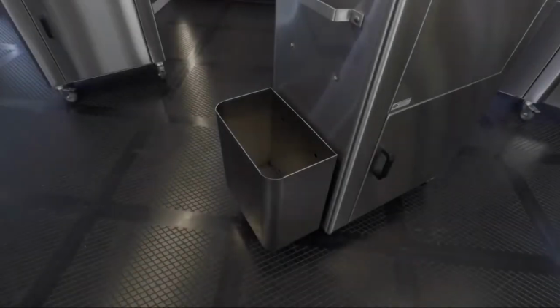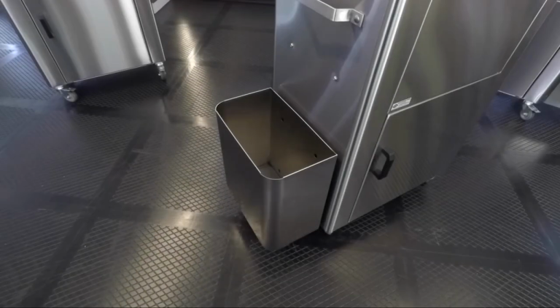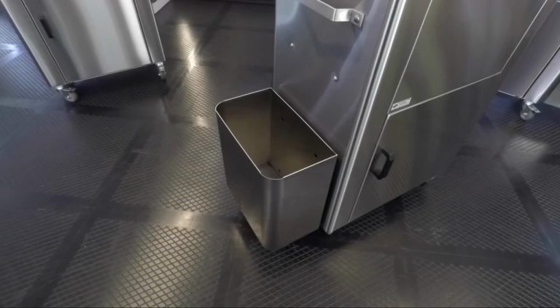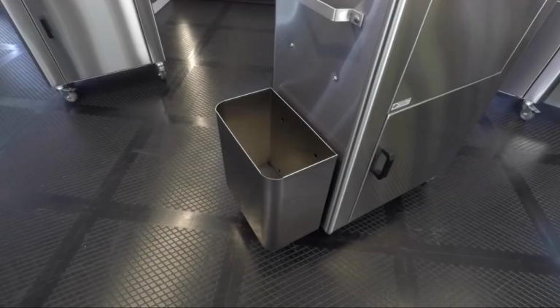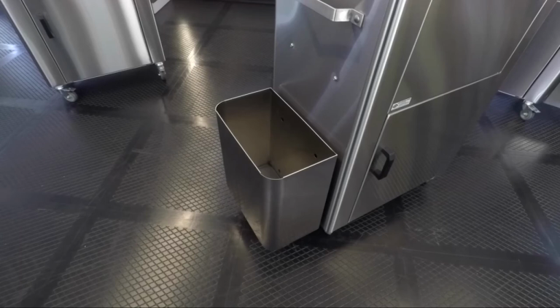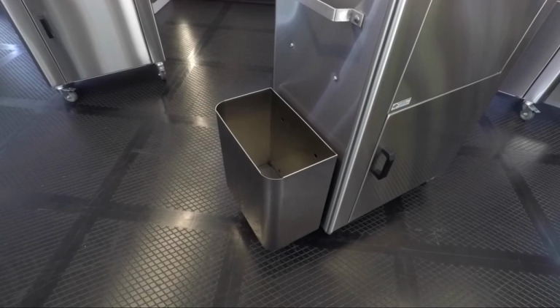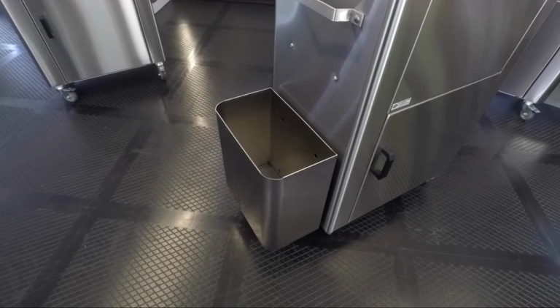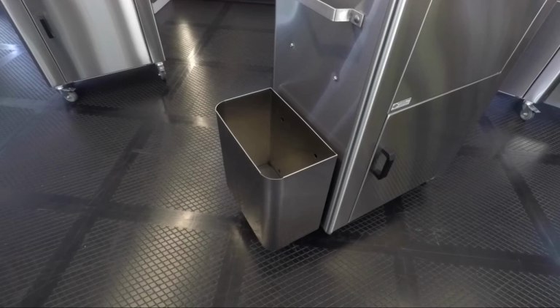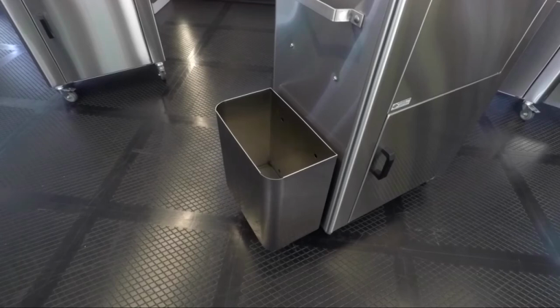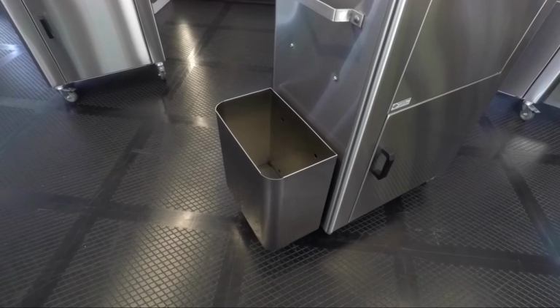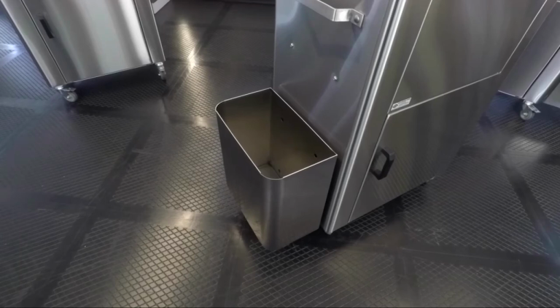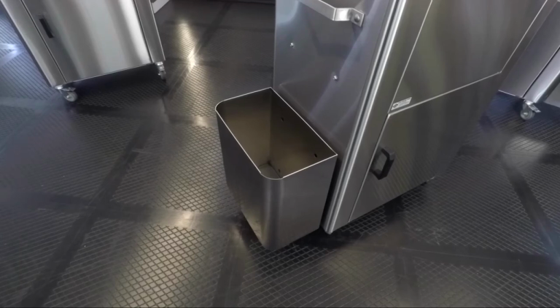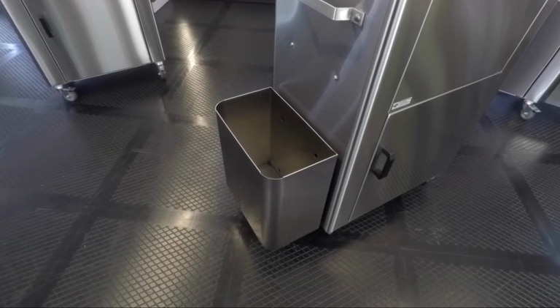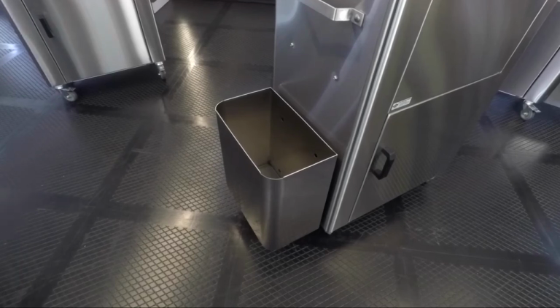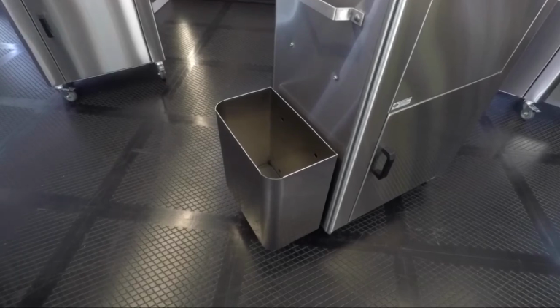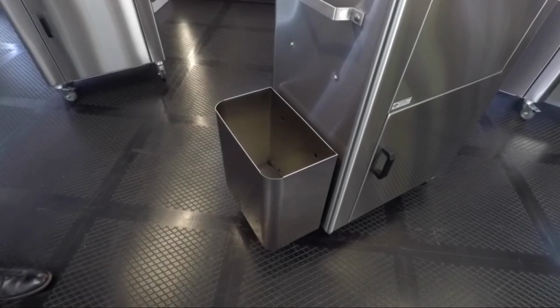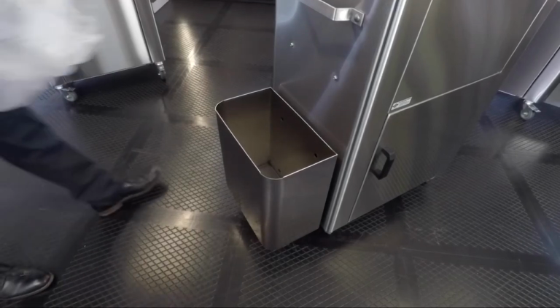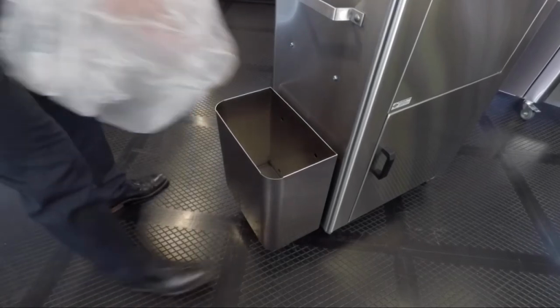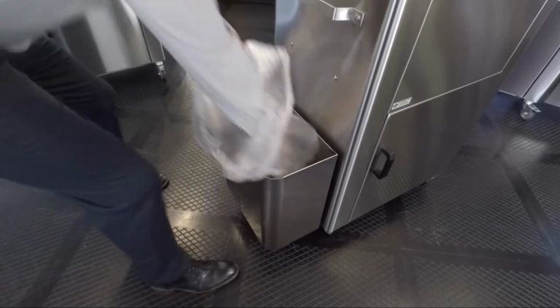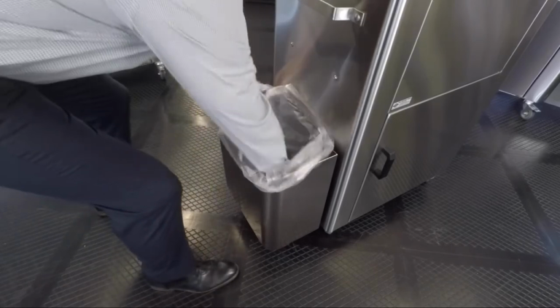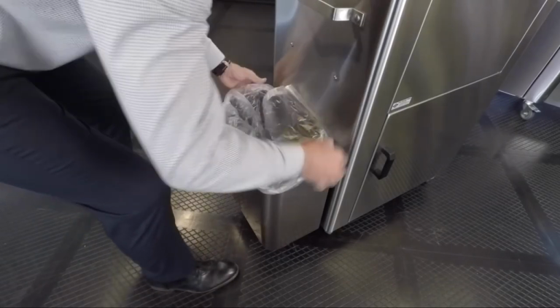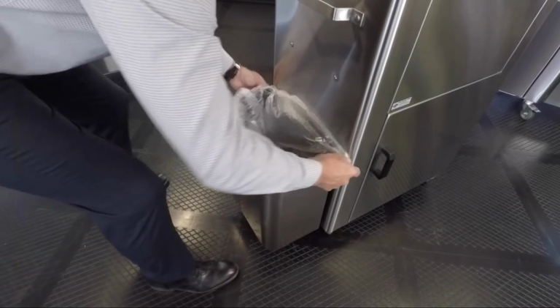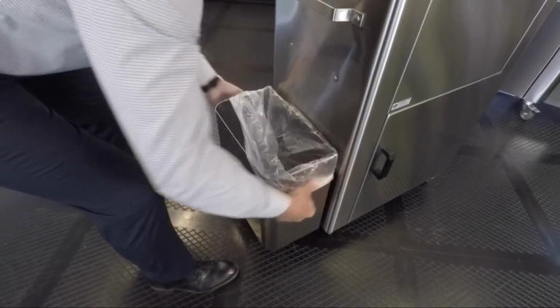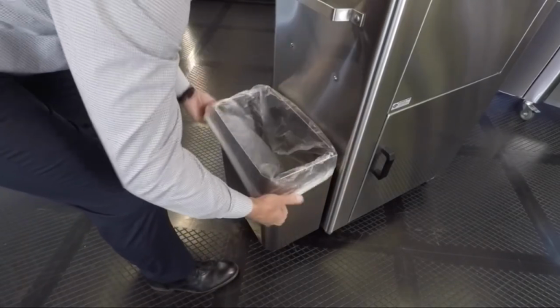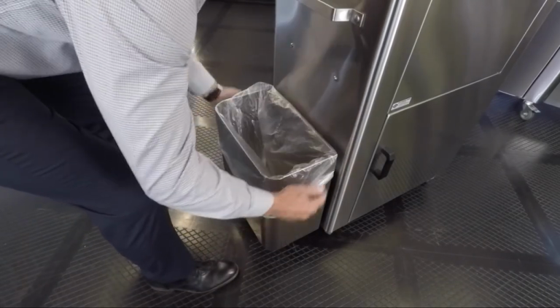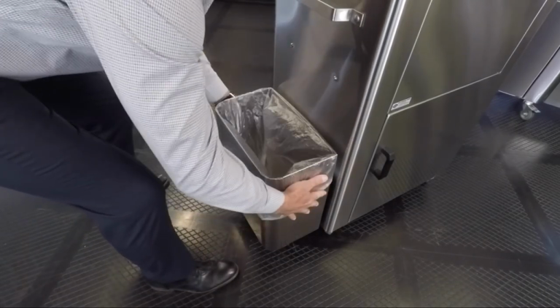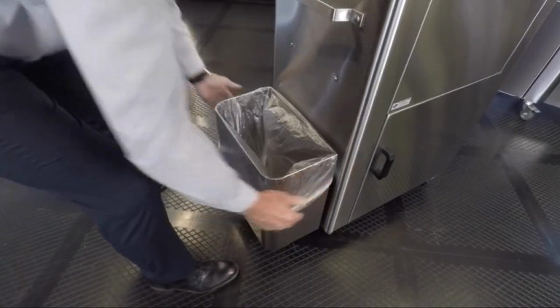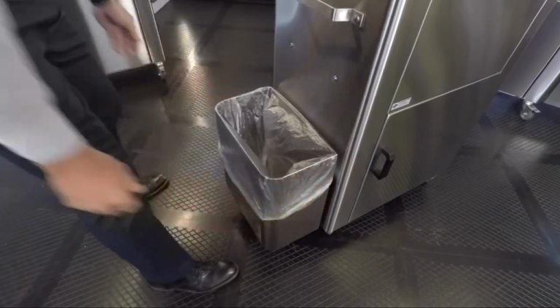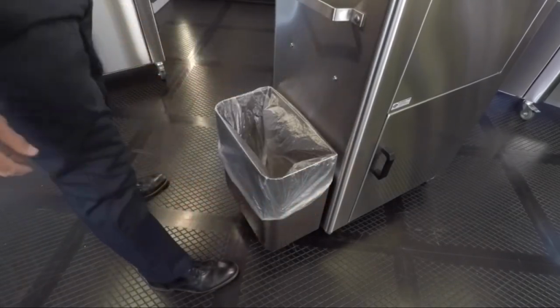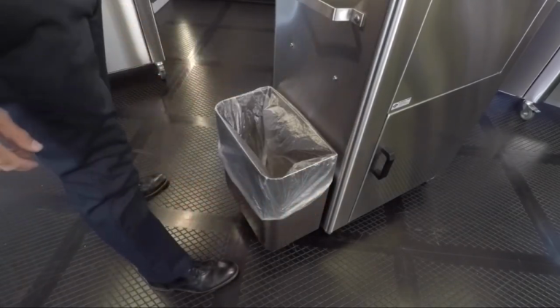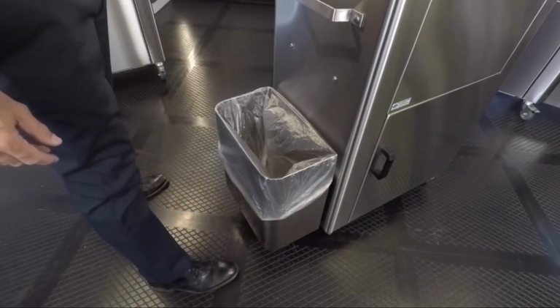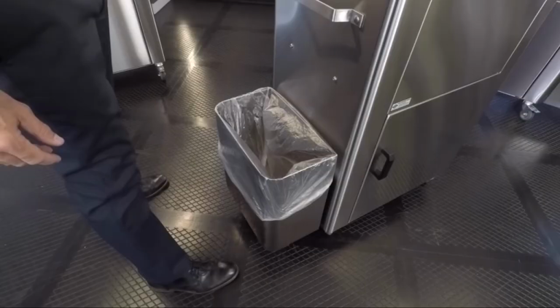Here is our PS1000TR trash receptacle. This is a 6 gallon side mounted trash can. We have left room between the unit and the can for easier installation of the trash can liner.